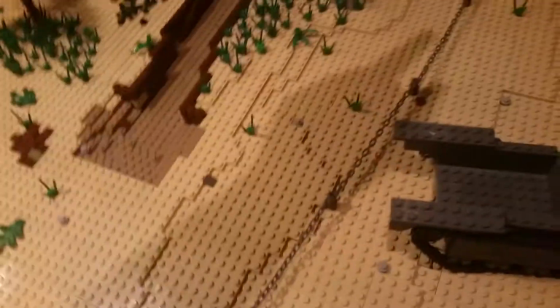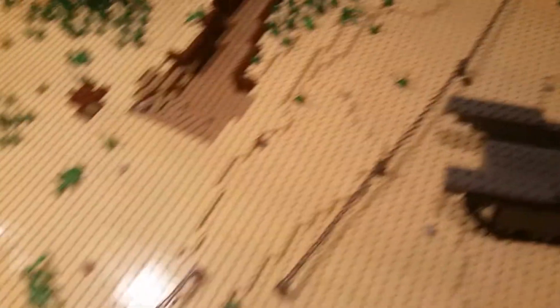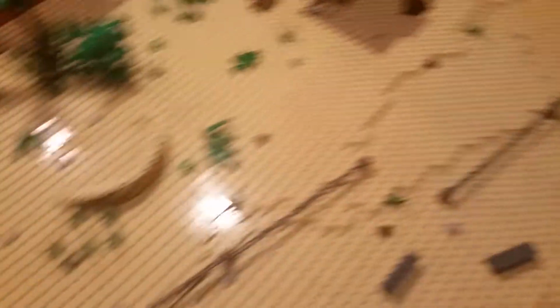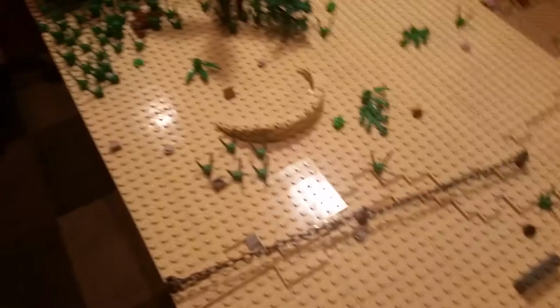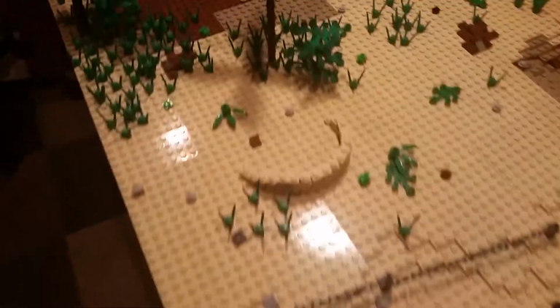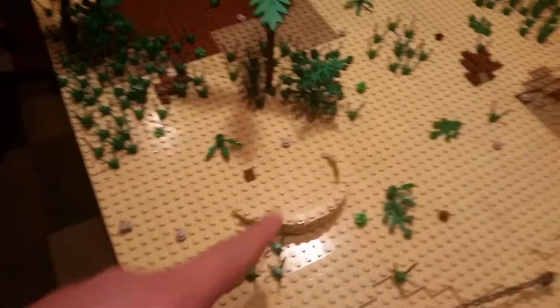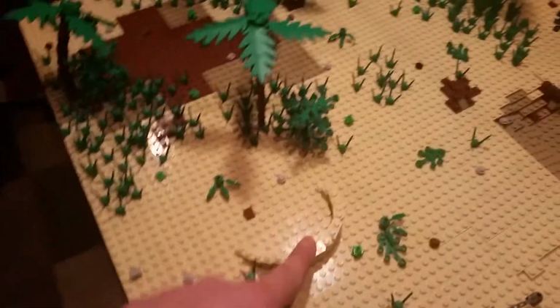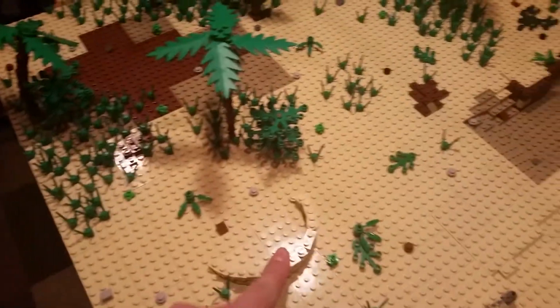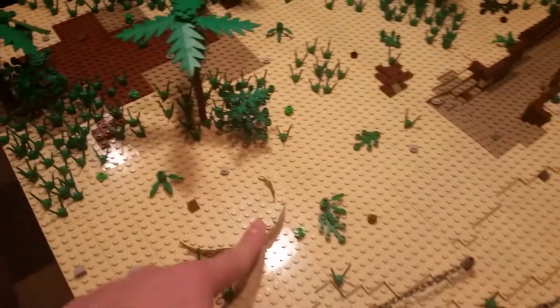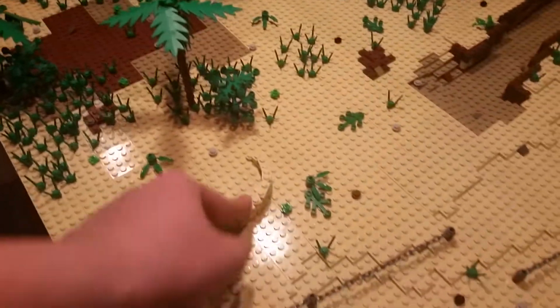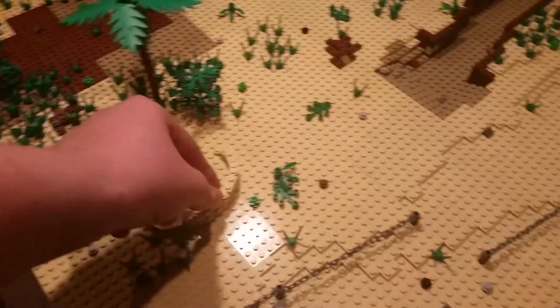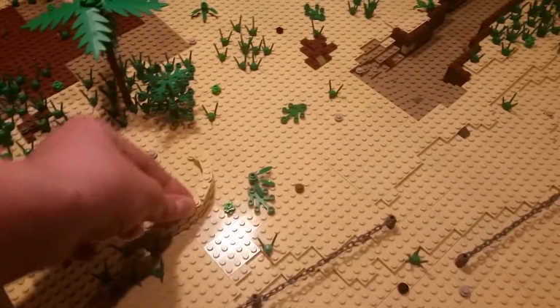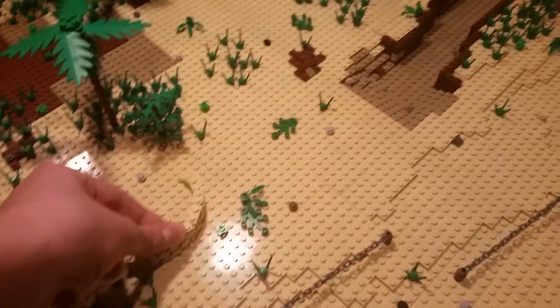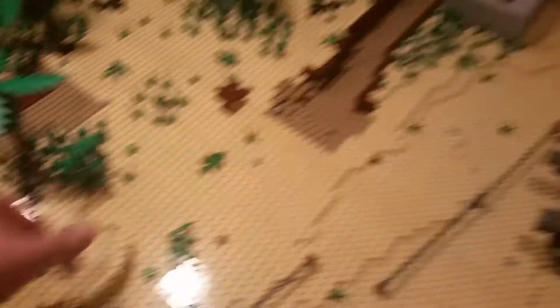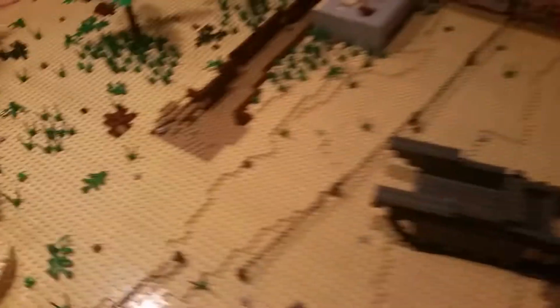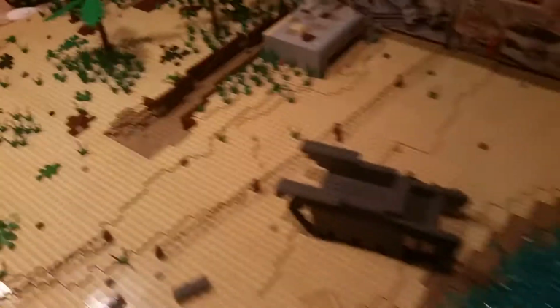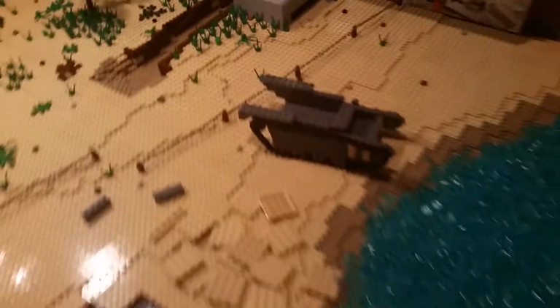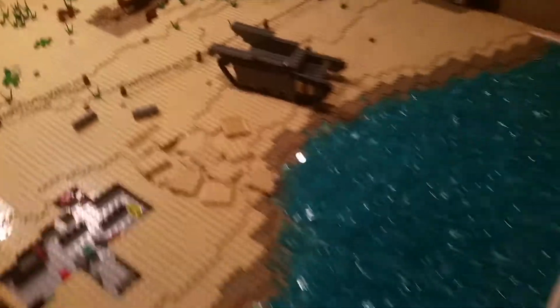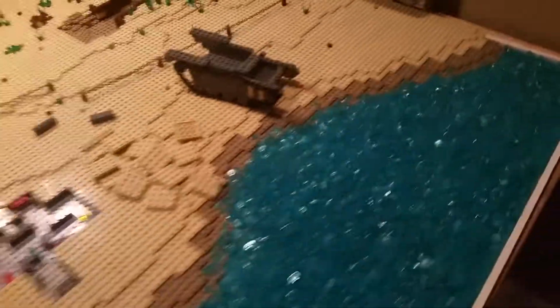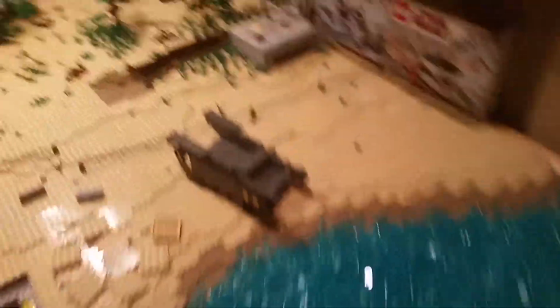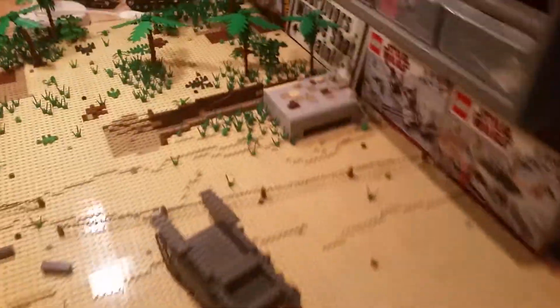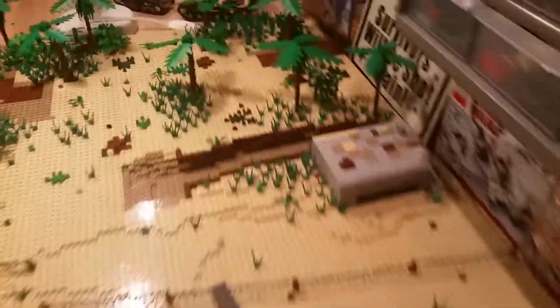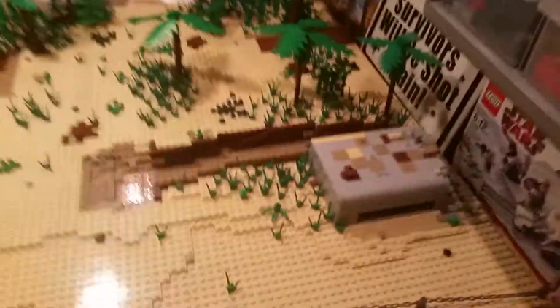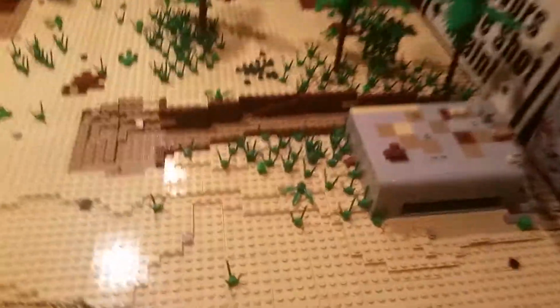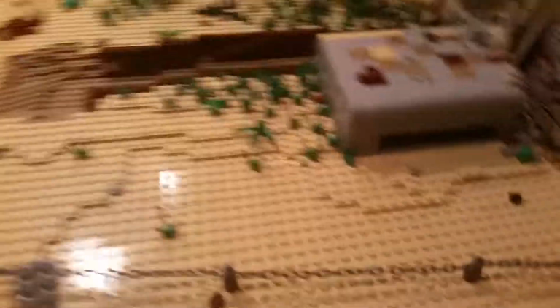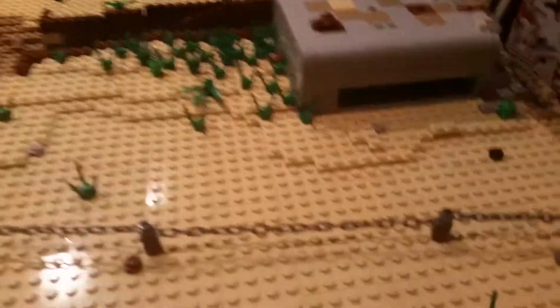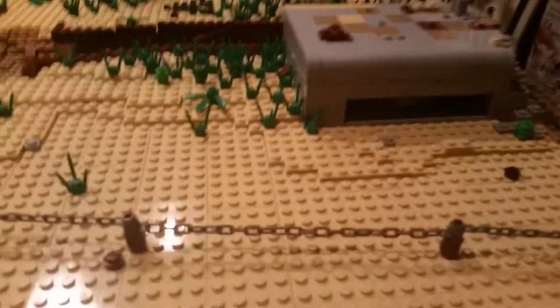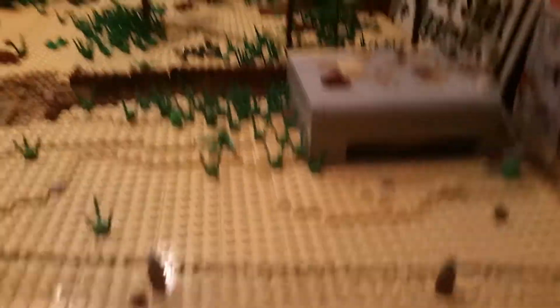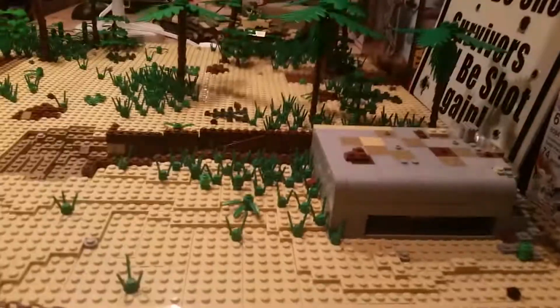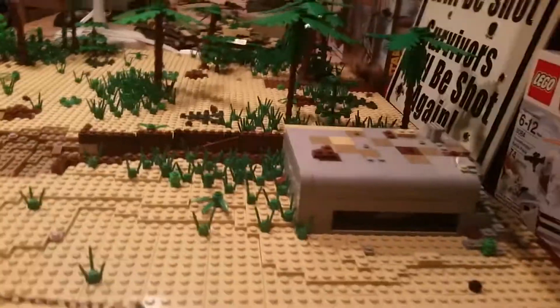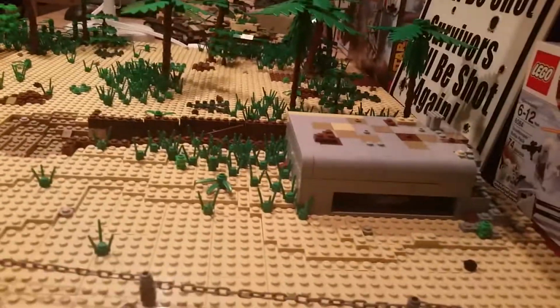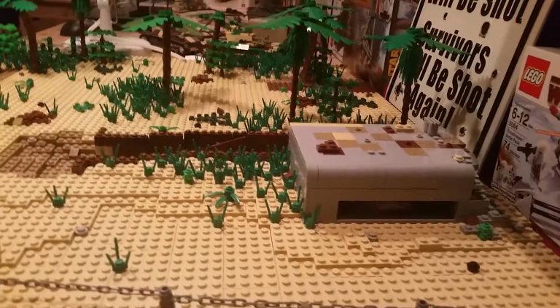Going over to there, set down the sandbags, and I did a lot on the bunker. It's kind of hard to see — when I do the full video for it, I'll make it easier.